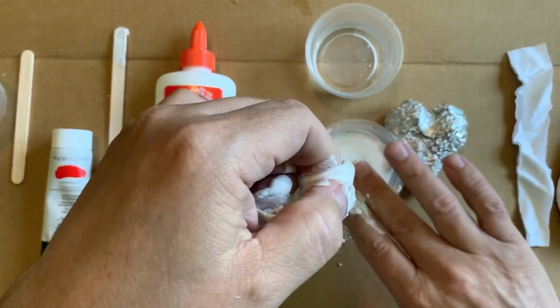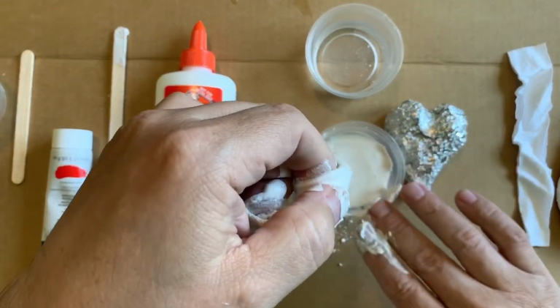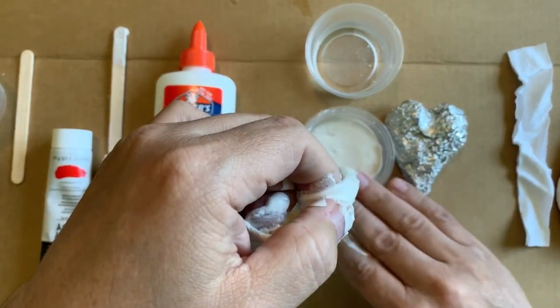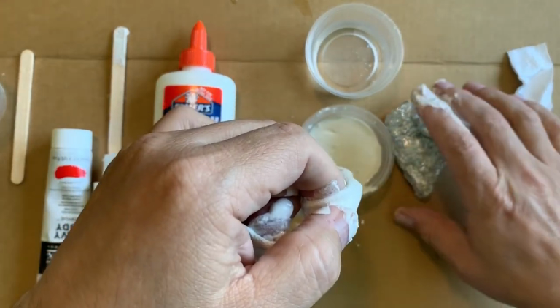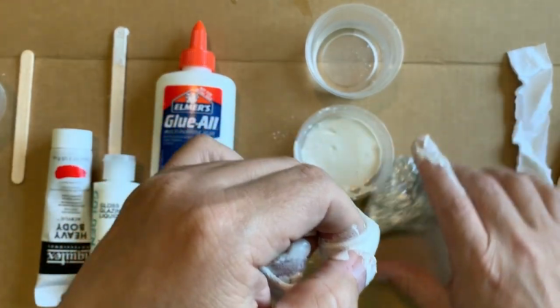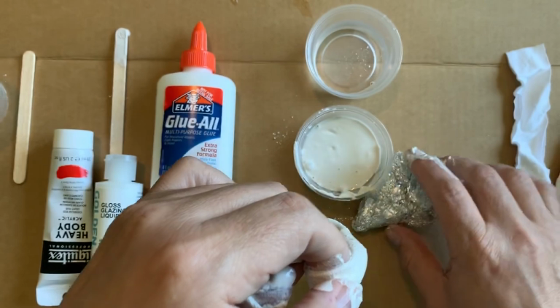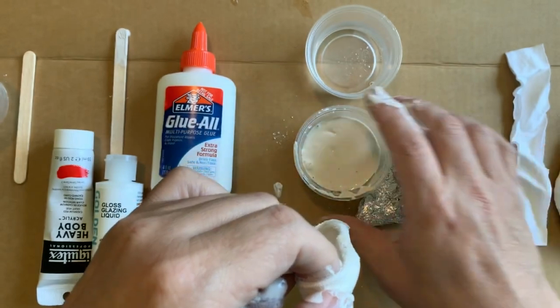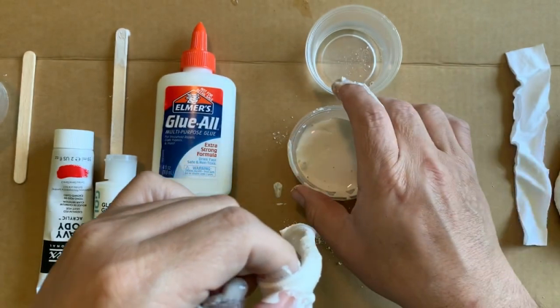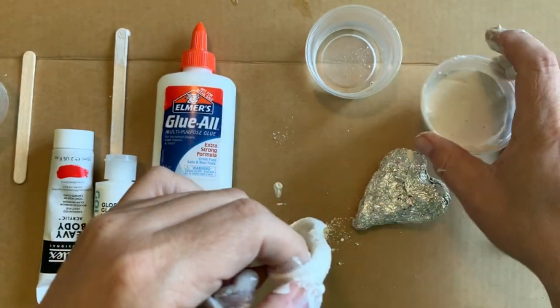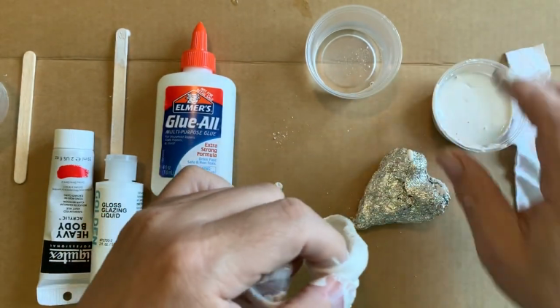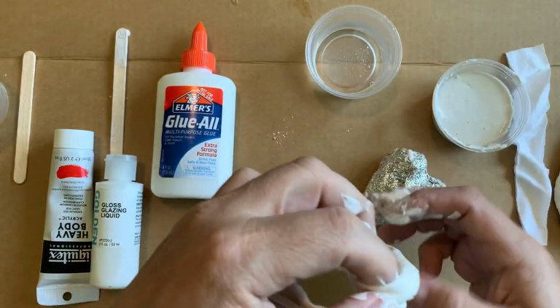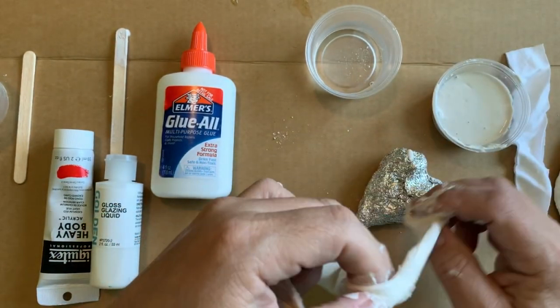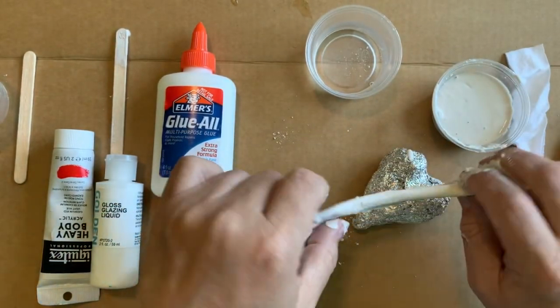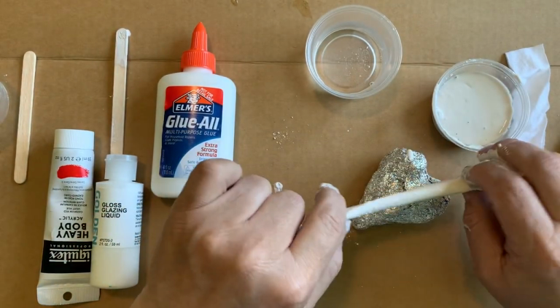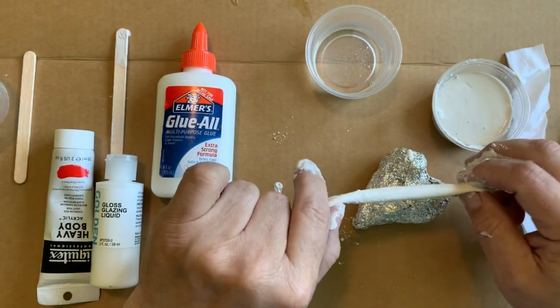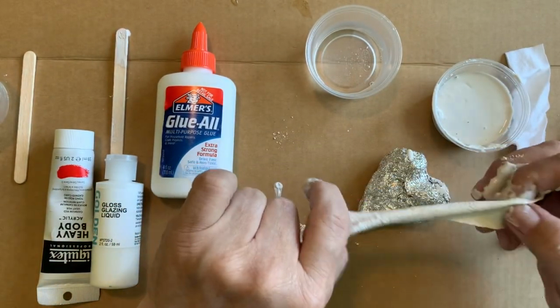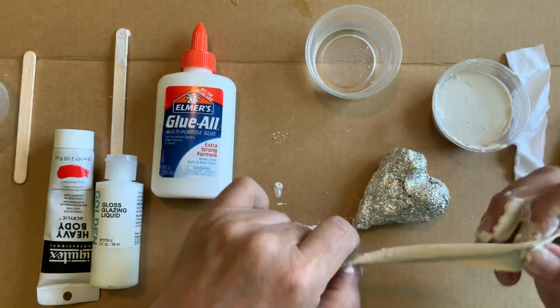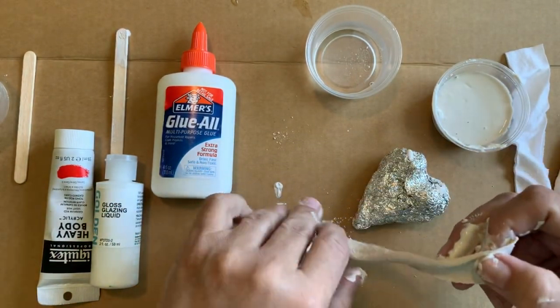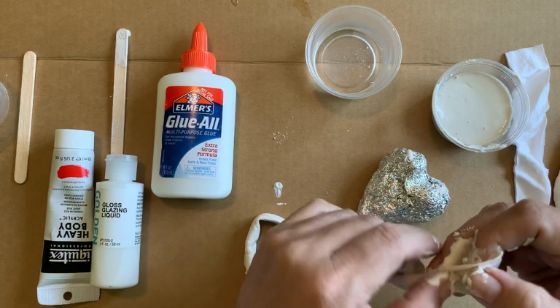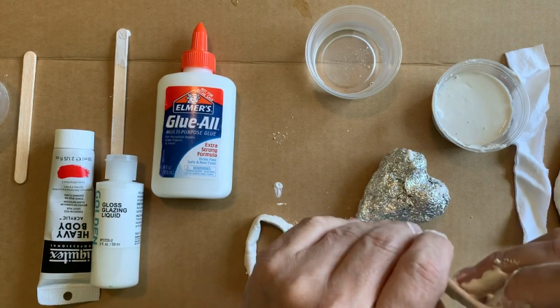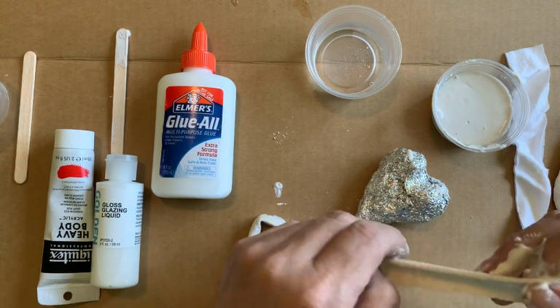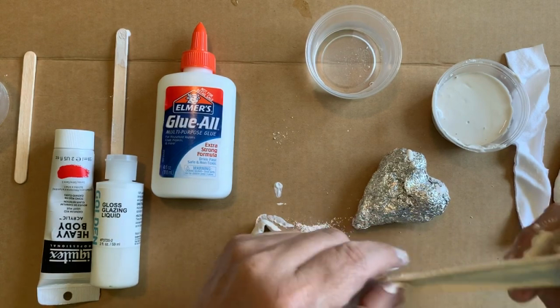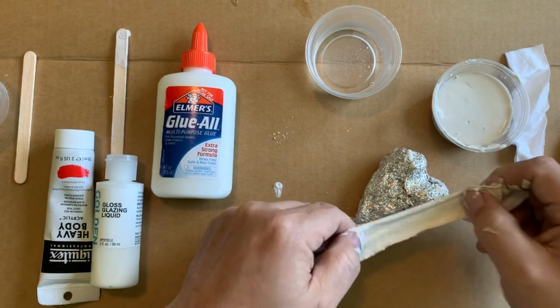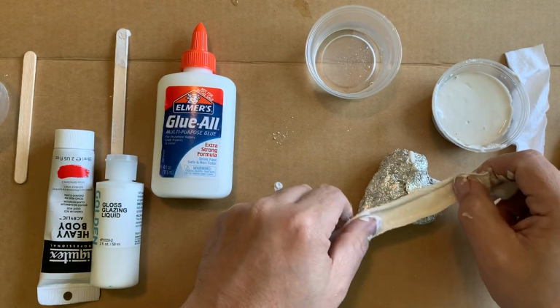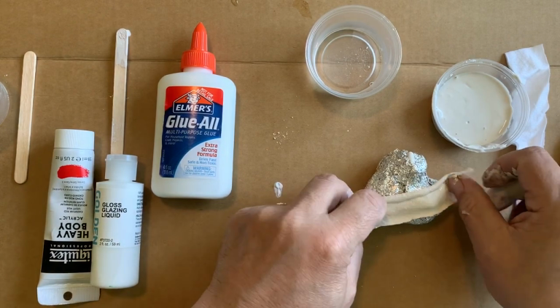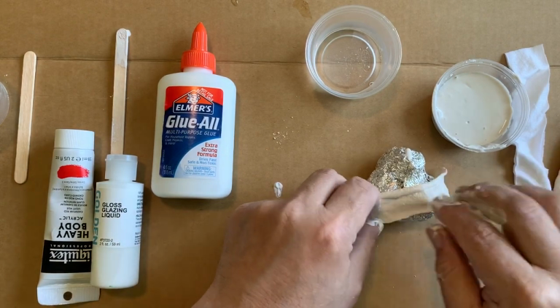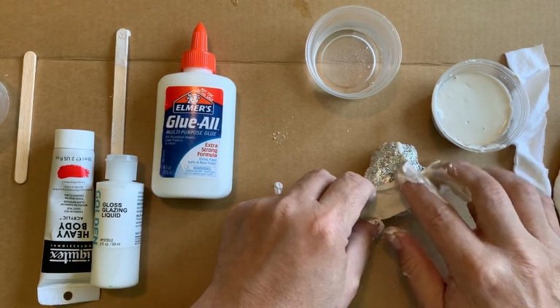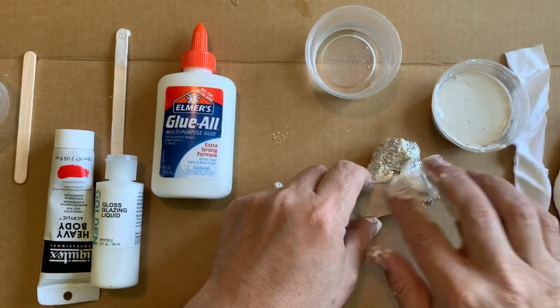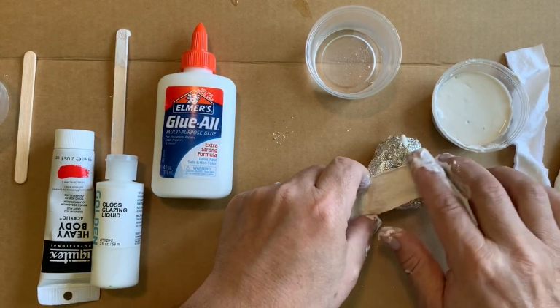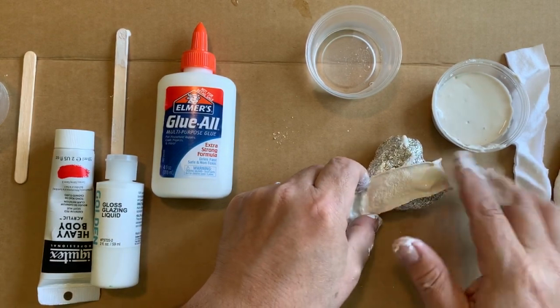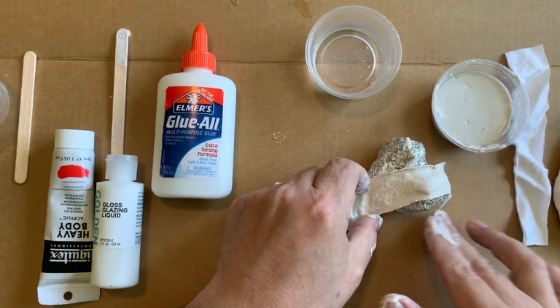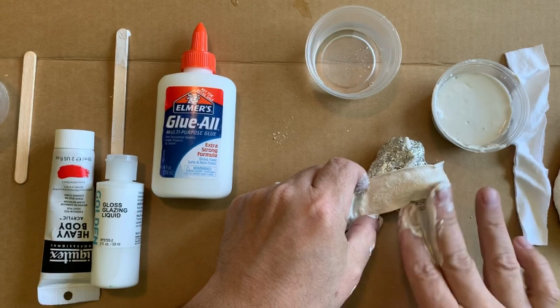I have a little bit of foil here — I think foil makes a great armature for plaster. So I can add that on there and smooth it.